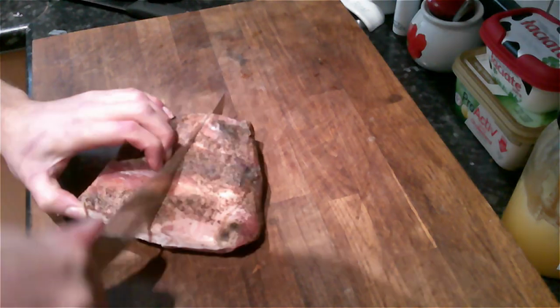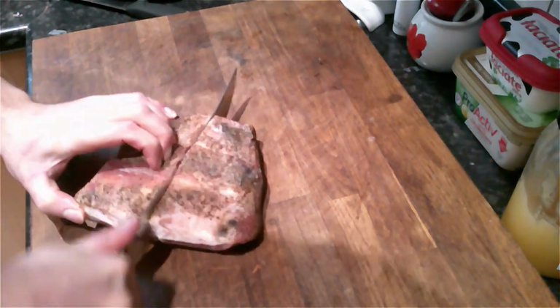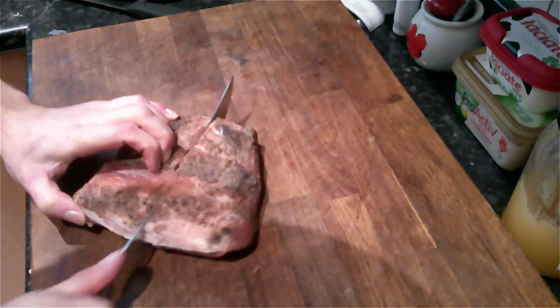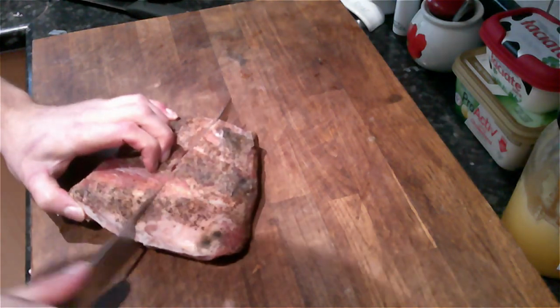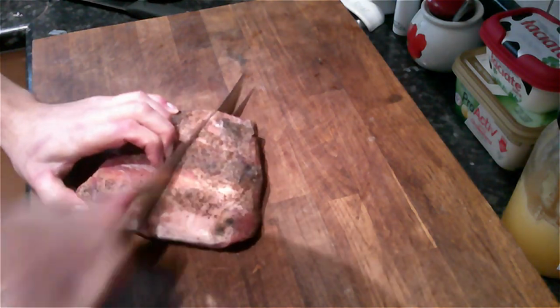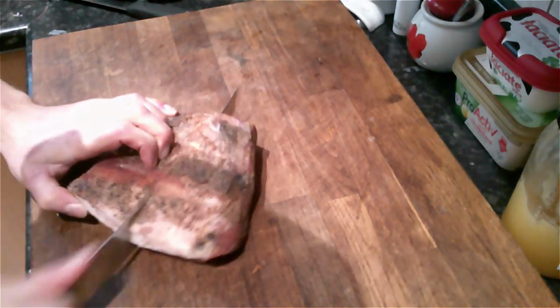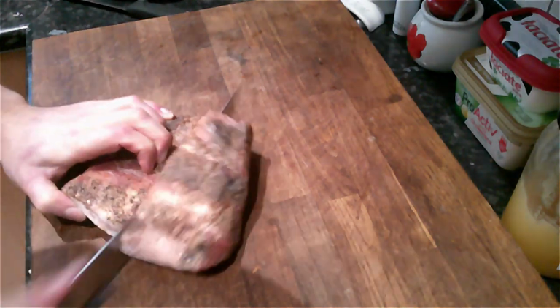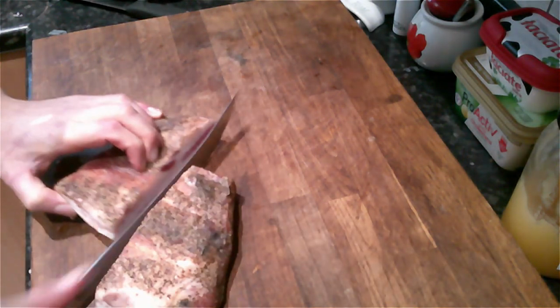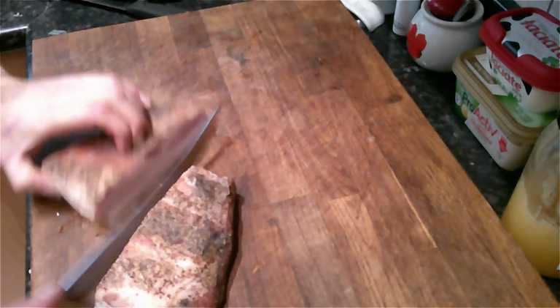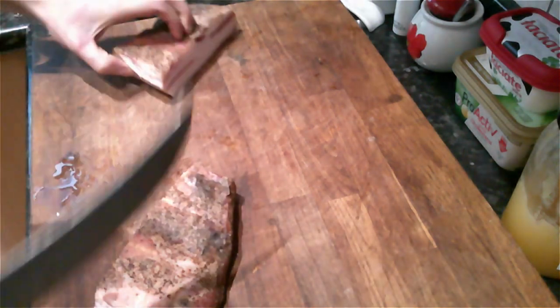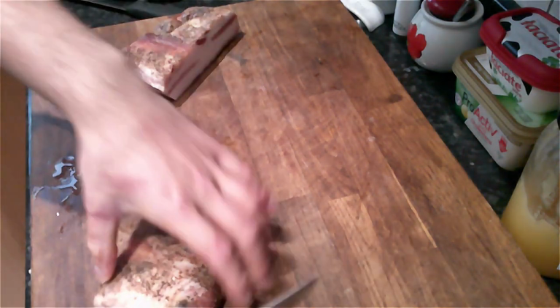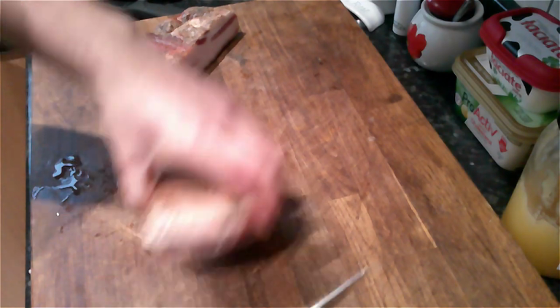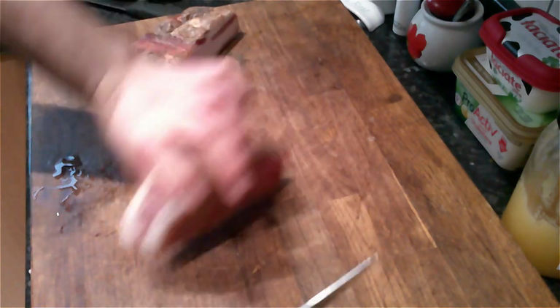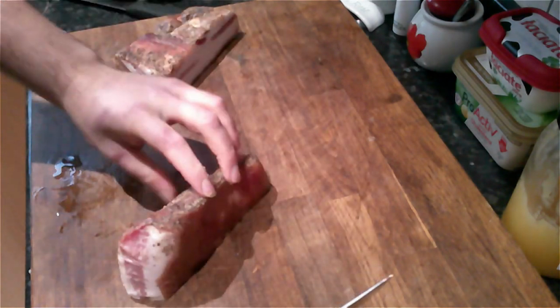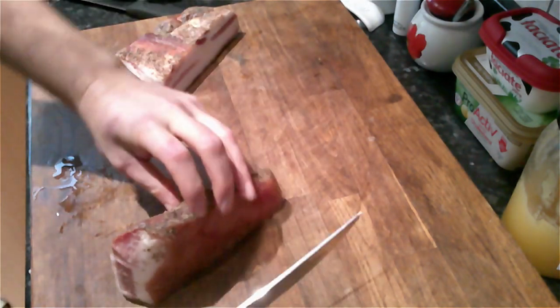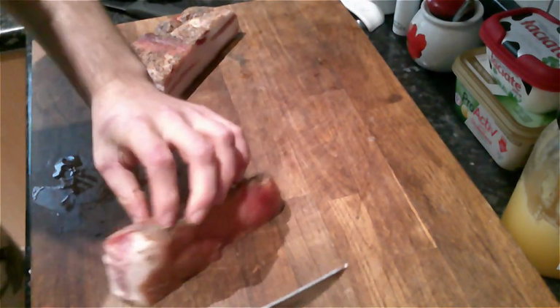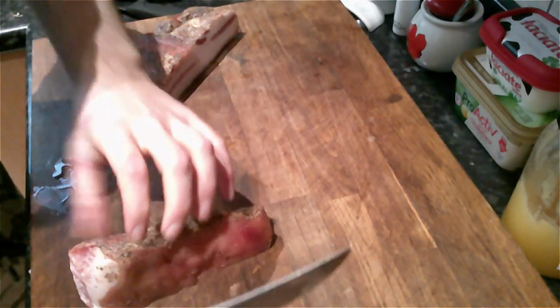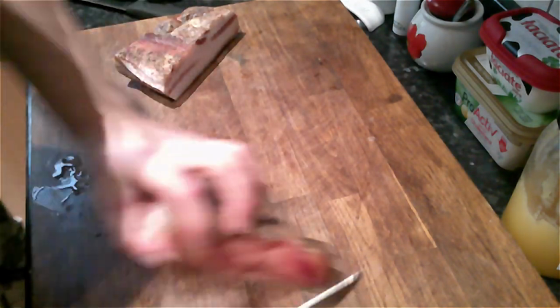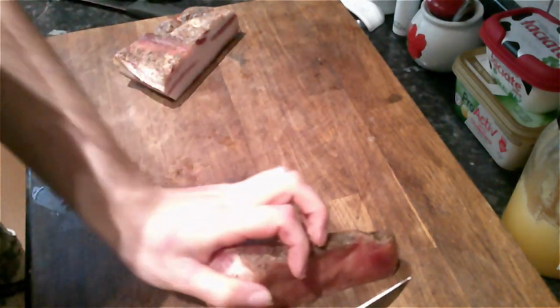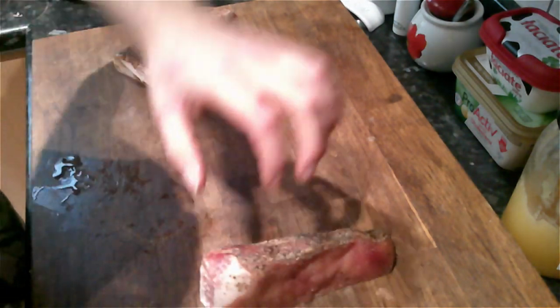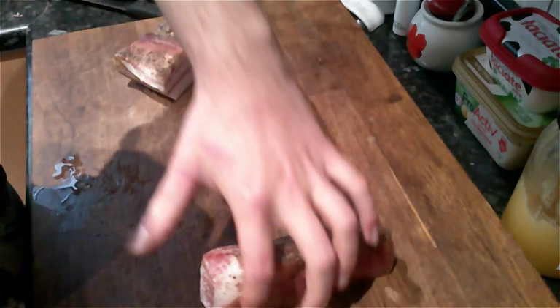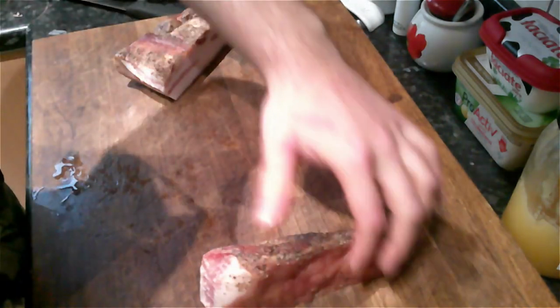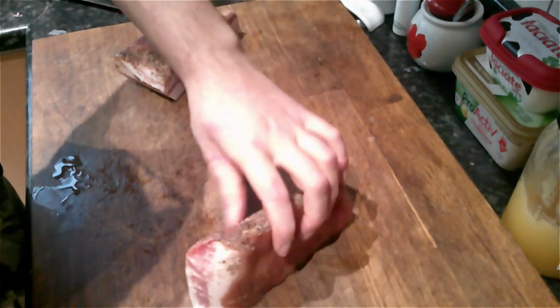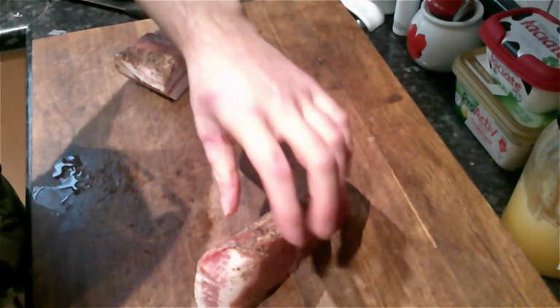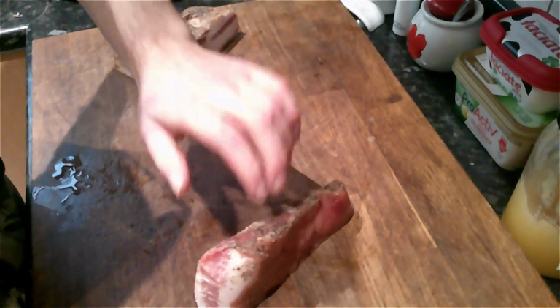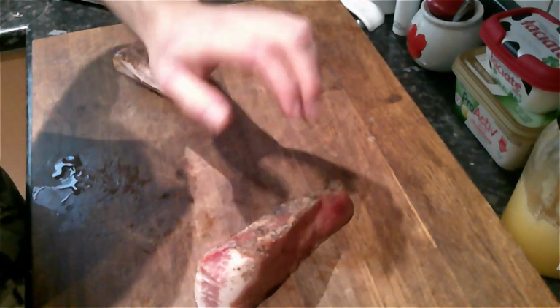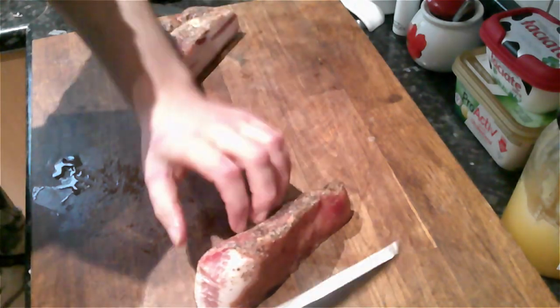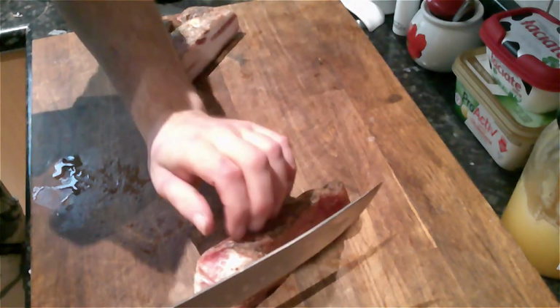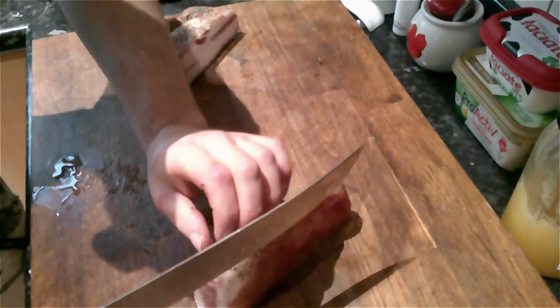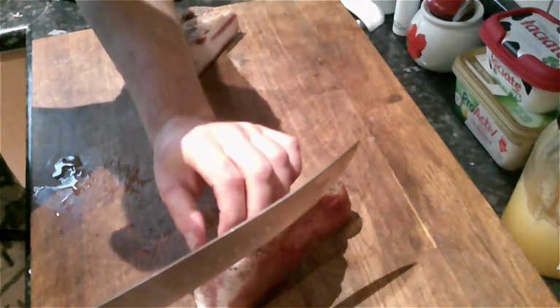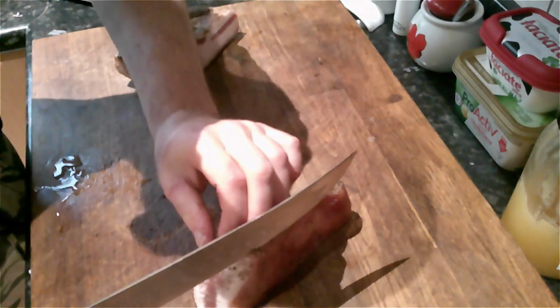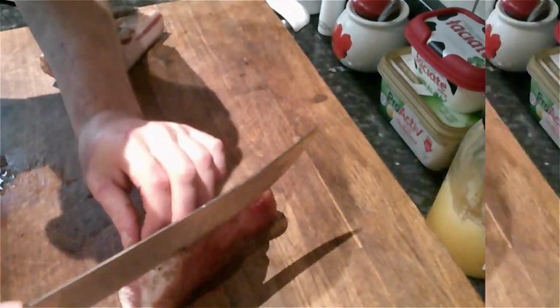My personal preference is to cut the guanciale into slices and then cut against the grain to make them into nice strips. This will give you a nice combination of fat and meat in the middle.